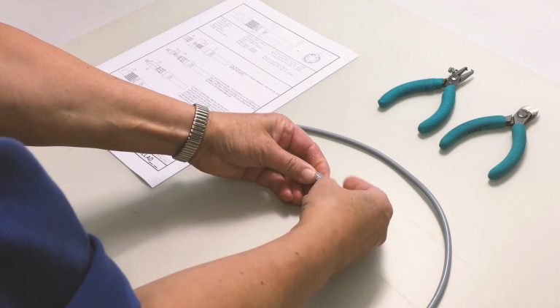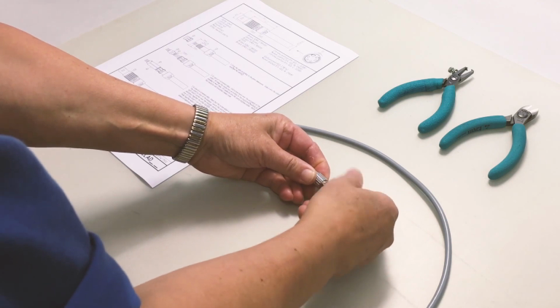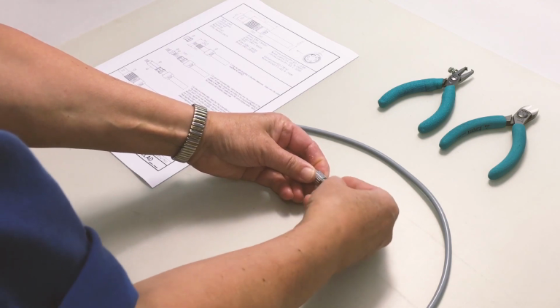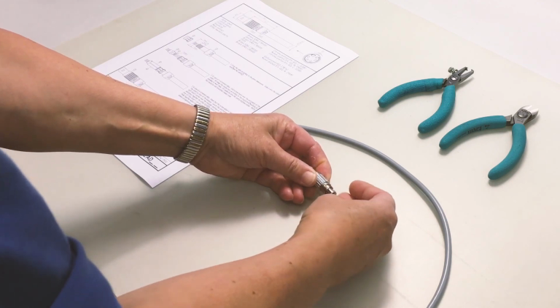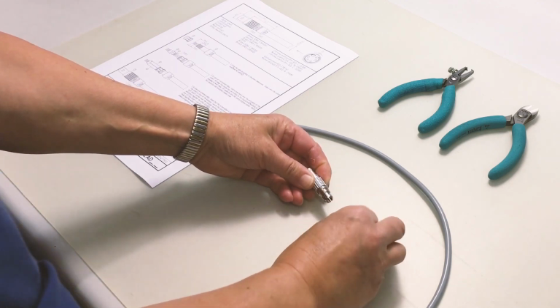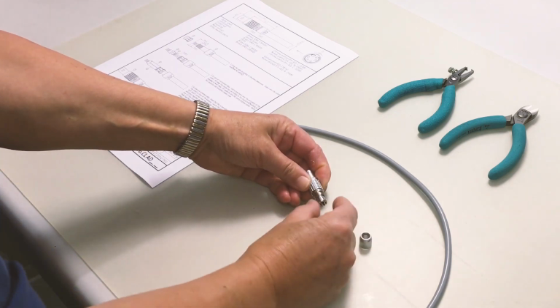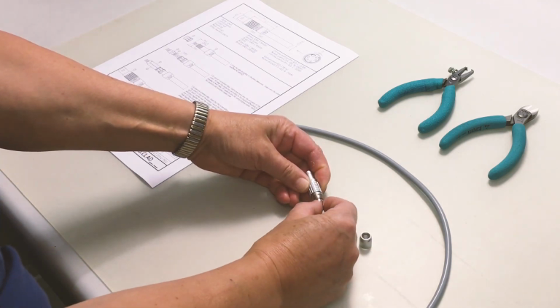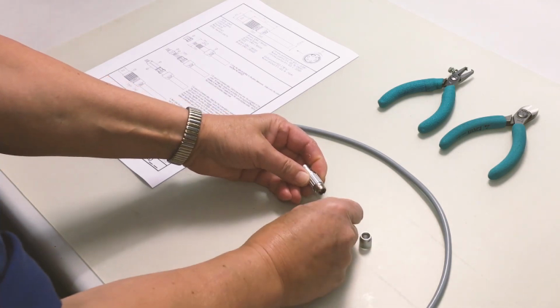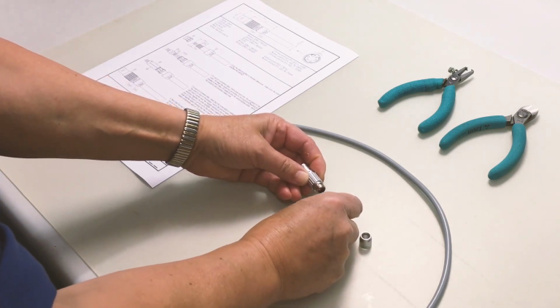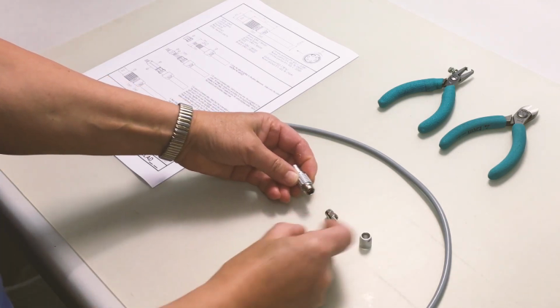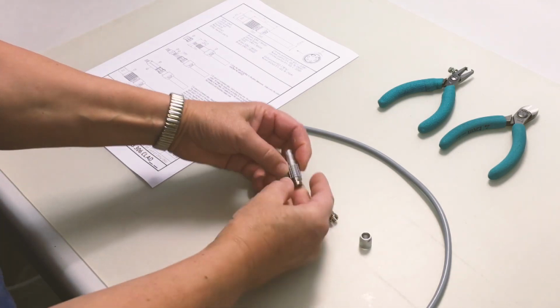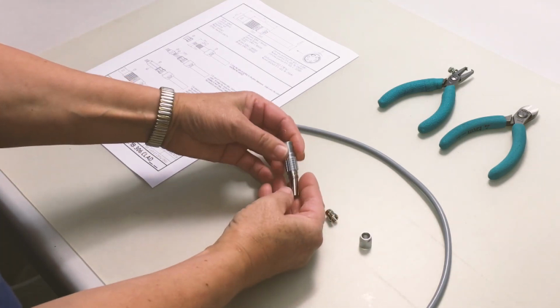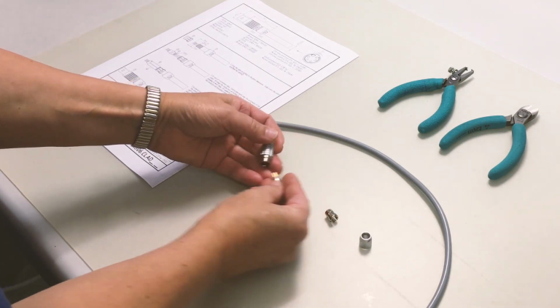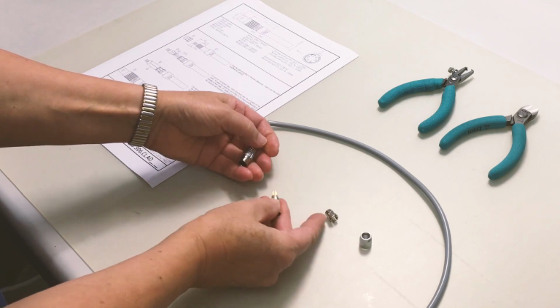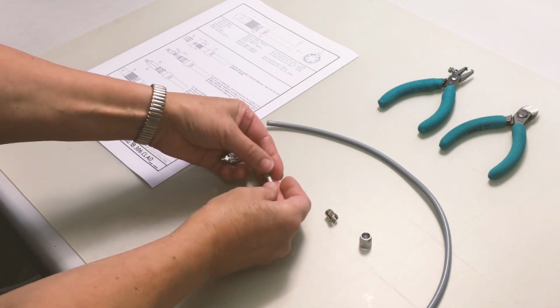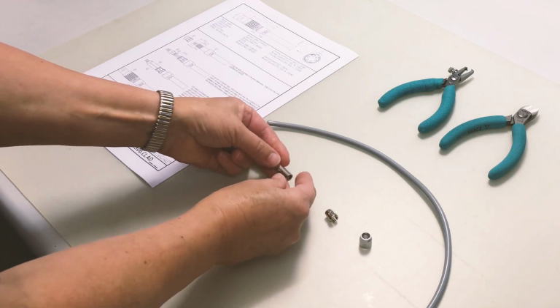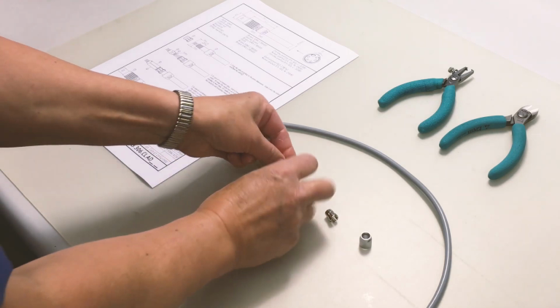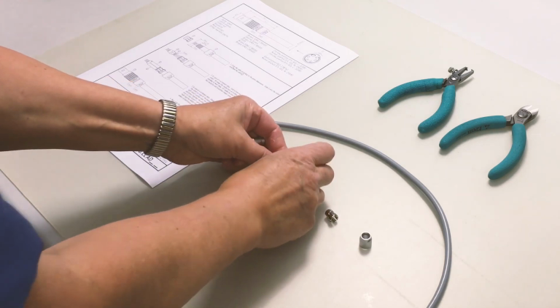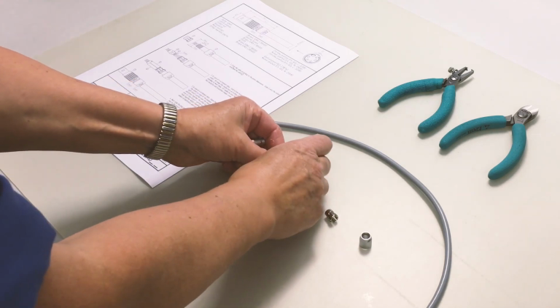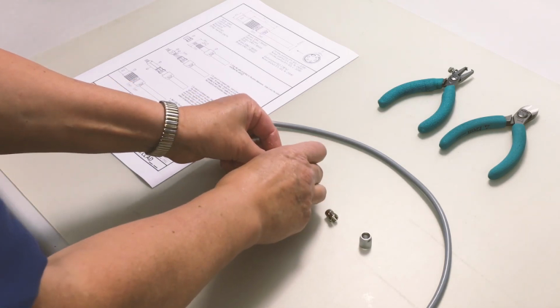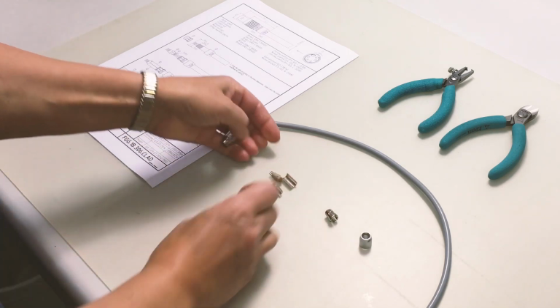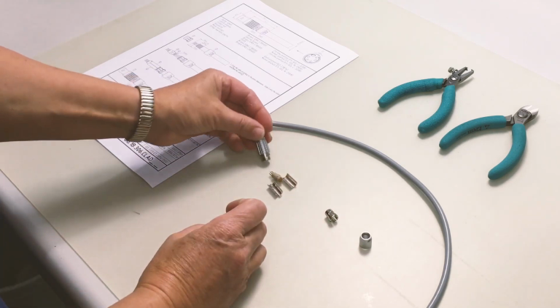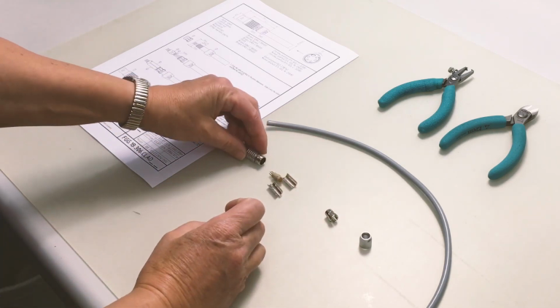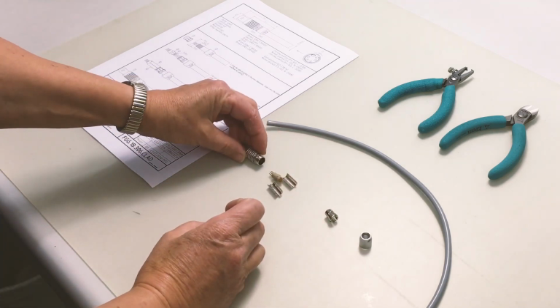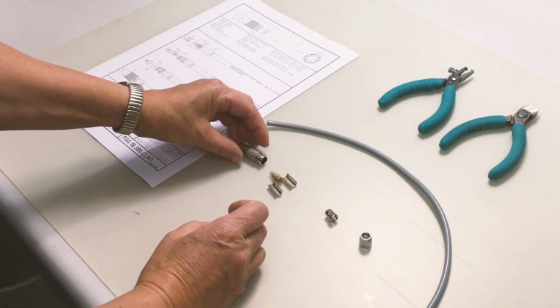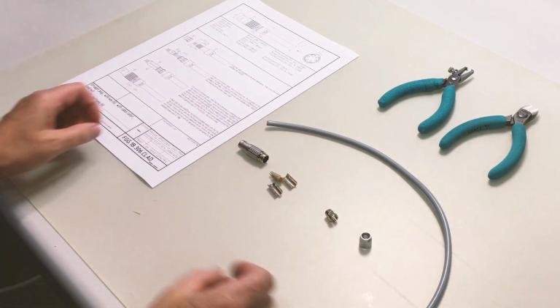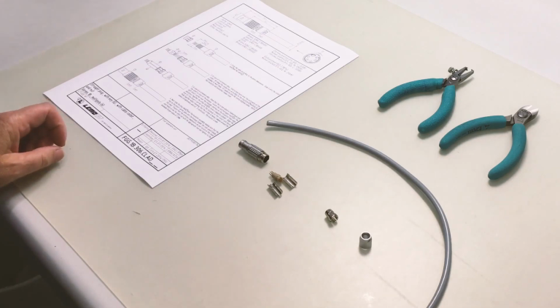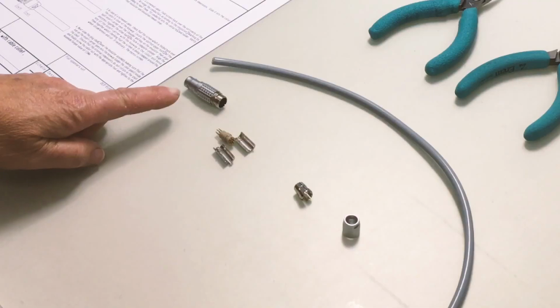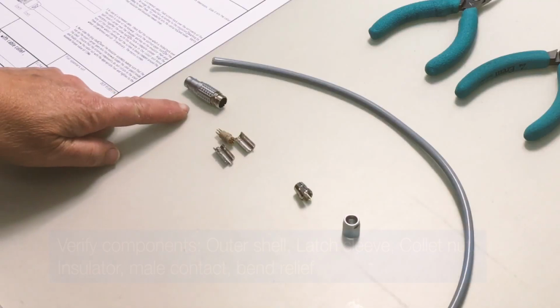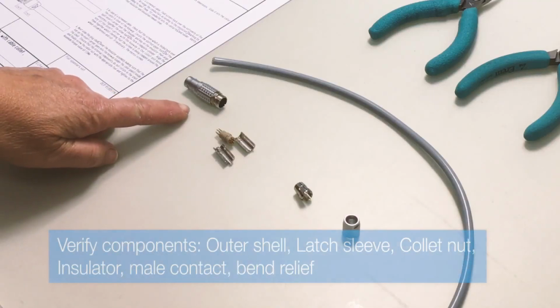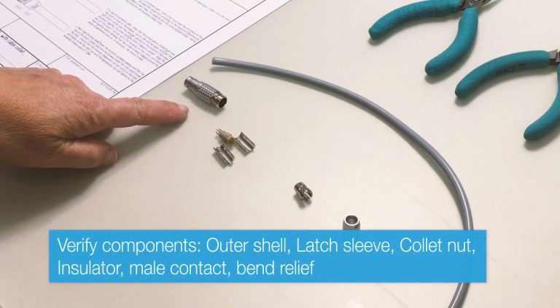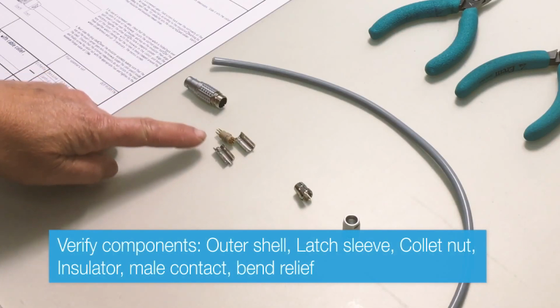Download the cable instructions from our portal or request the detailed instructions from one of our local sales offices. Check that you have received all the components as listed.